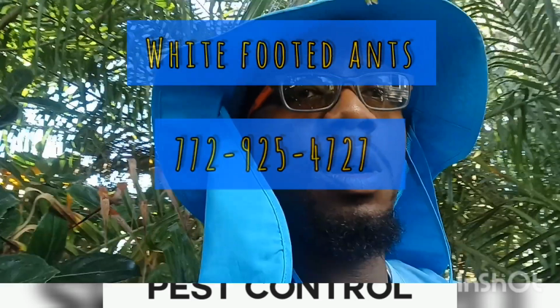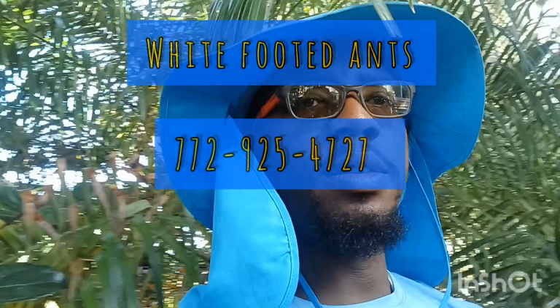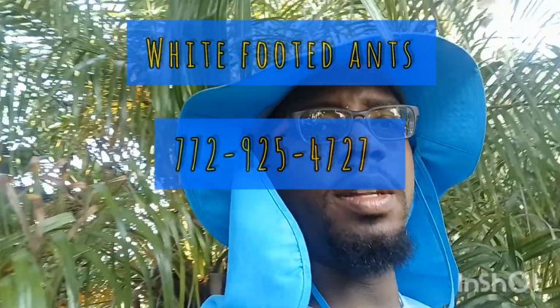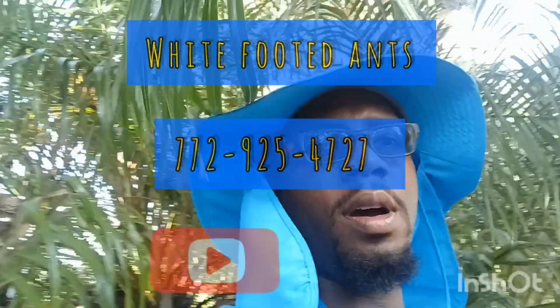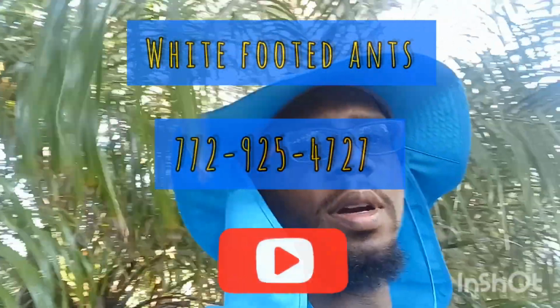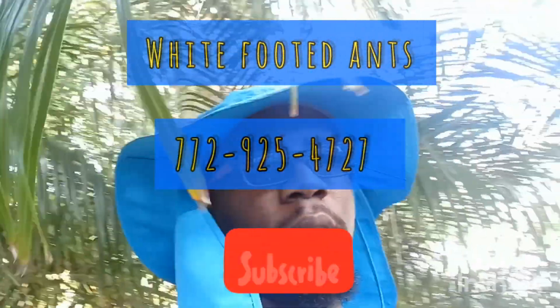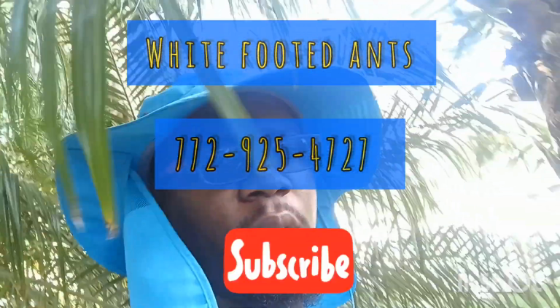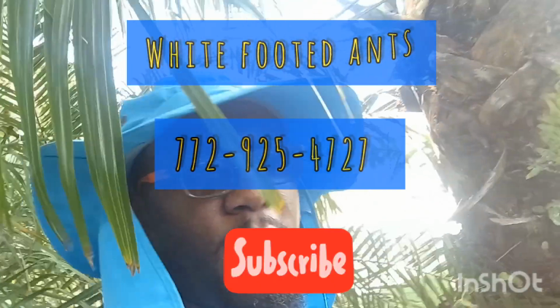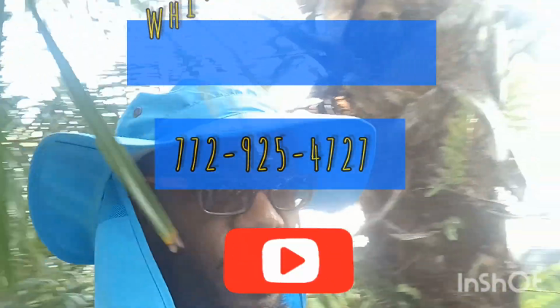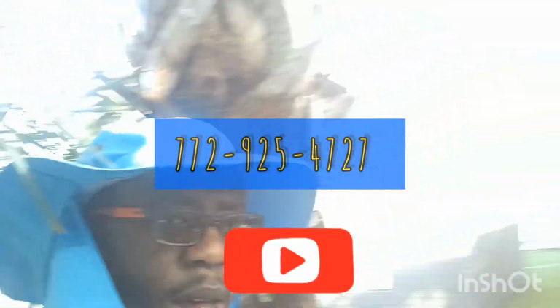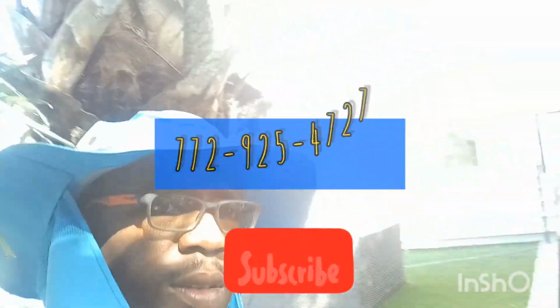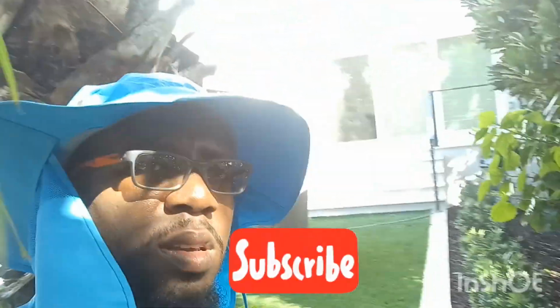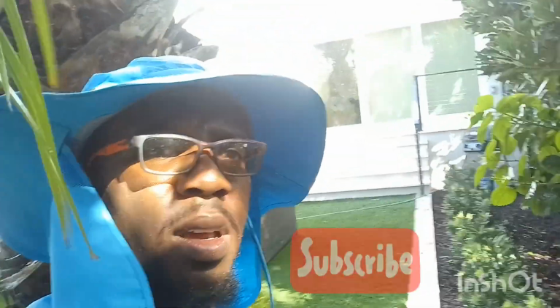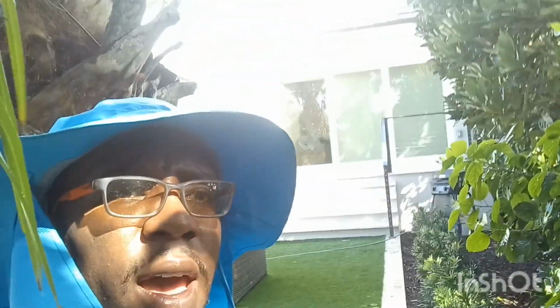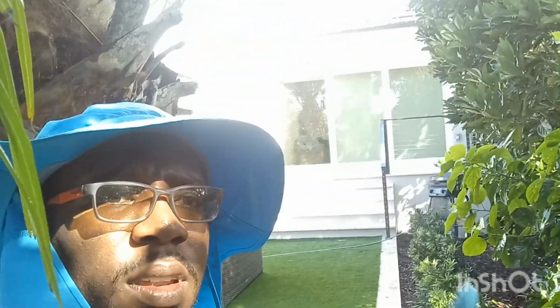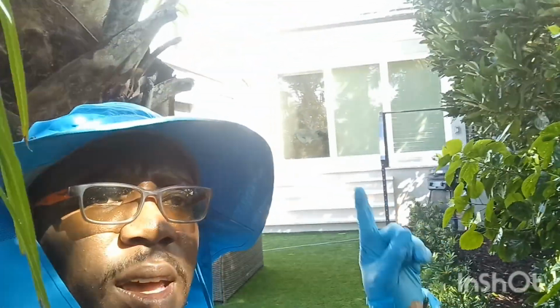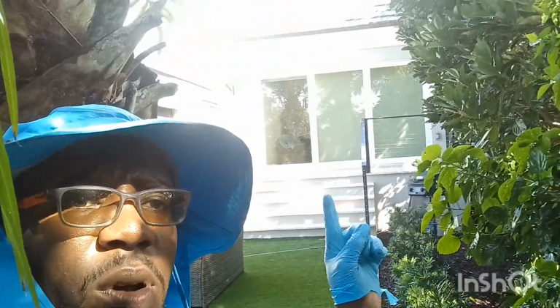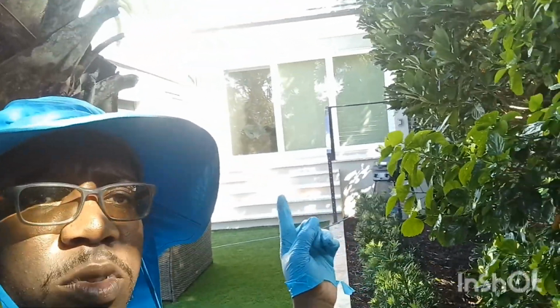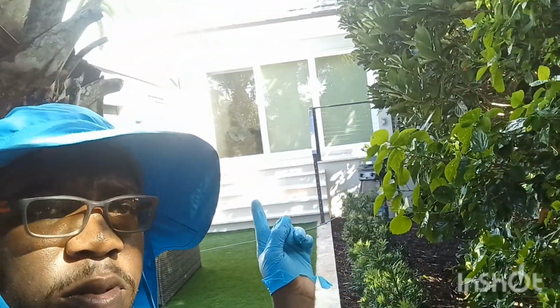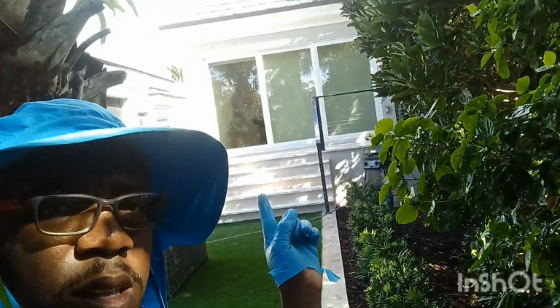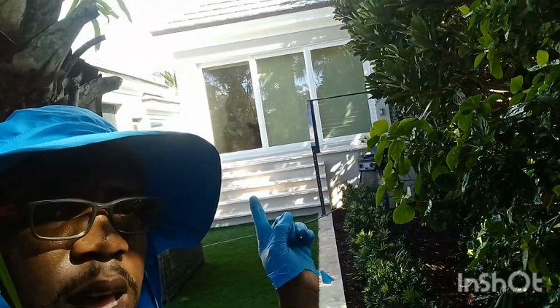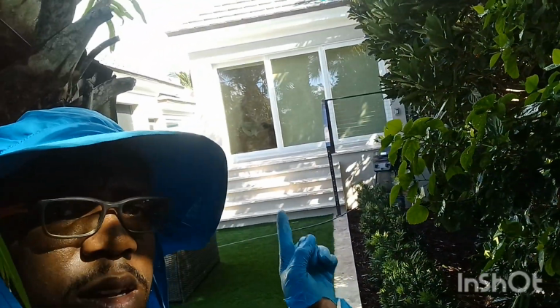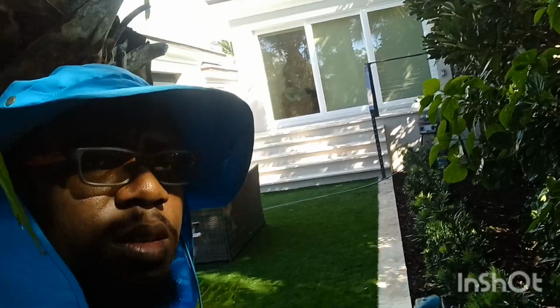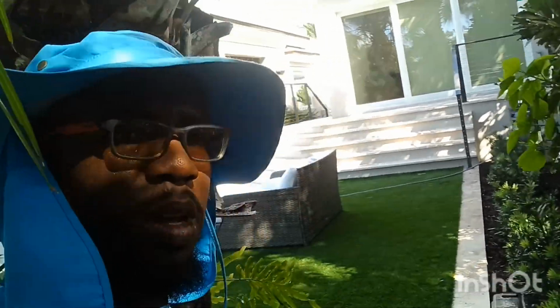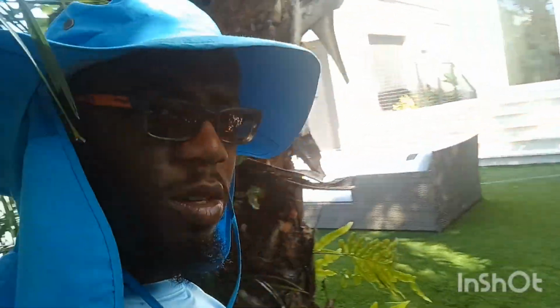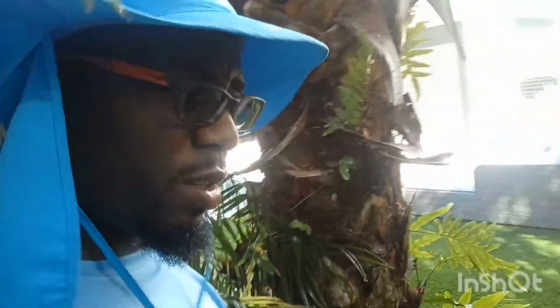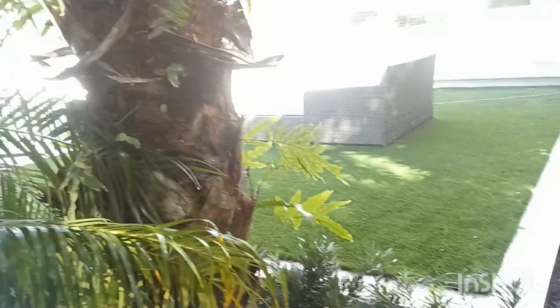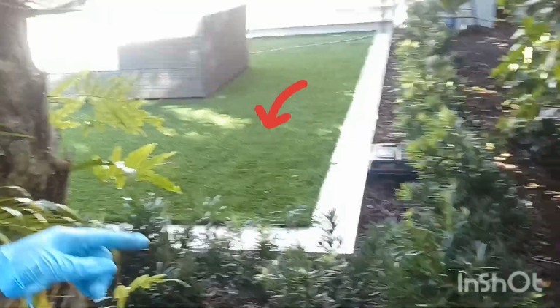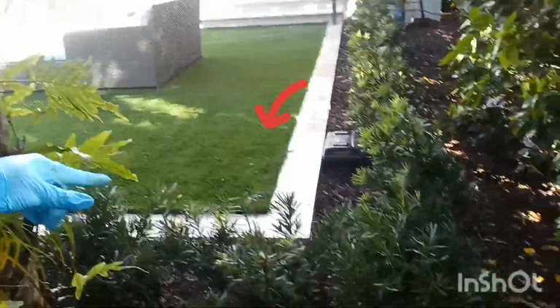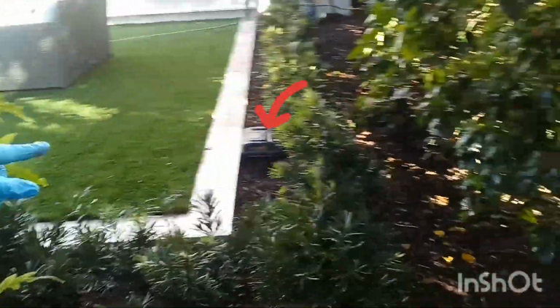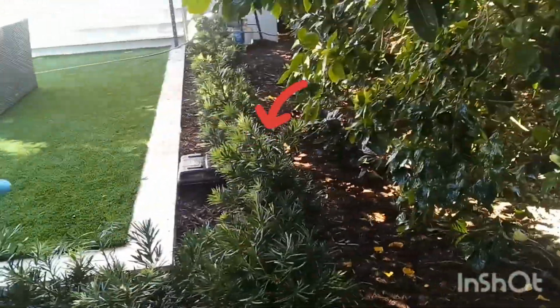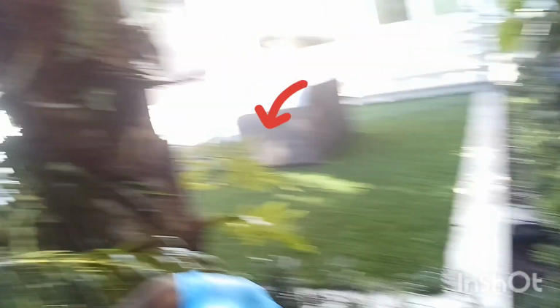We're out working at a customer's house — they're having ant problems, white-footed ants in the condo. I told them last month that I saw them nesting over in this area.